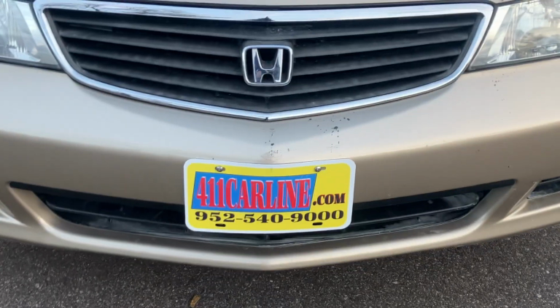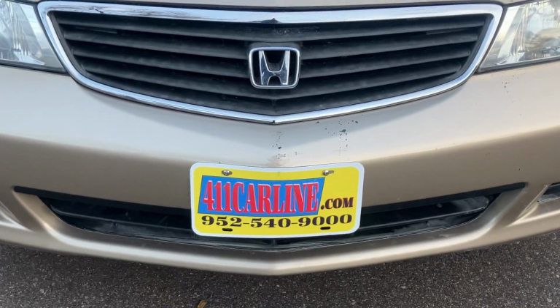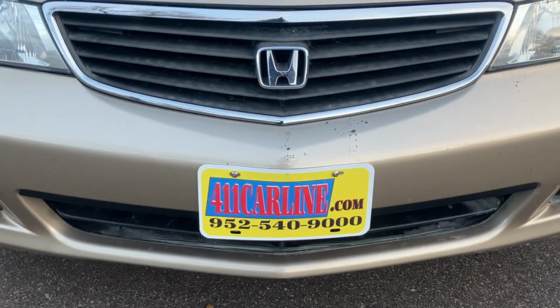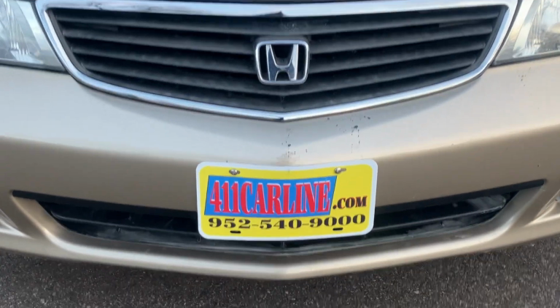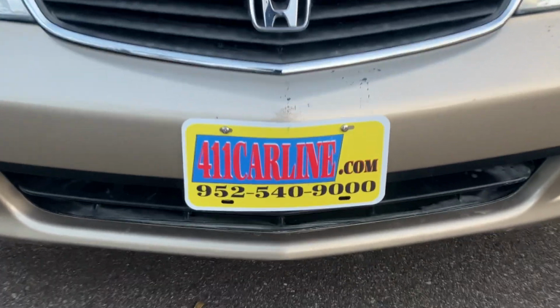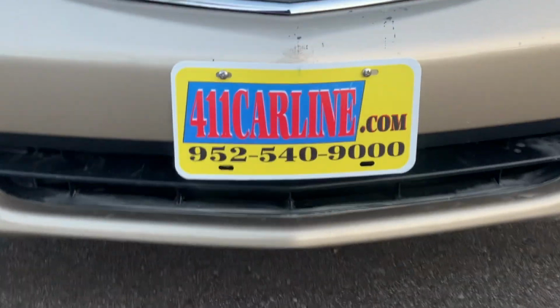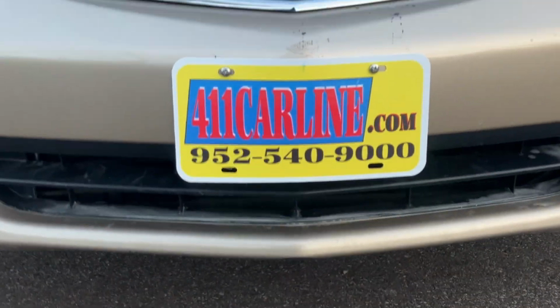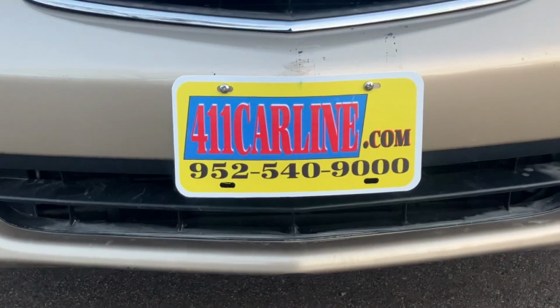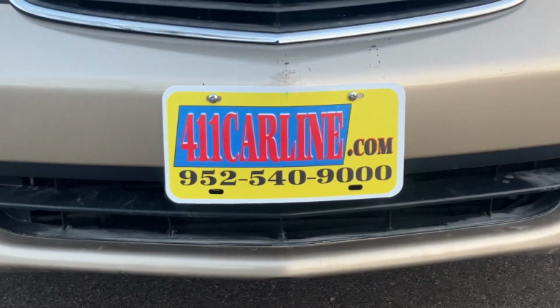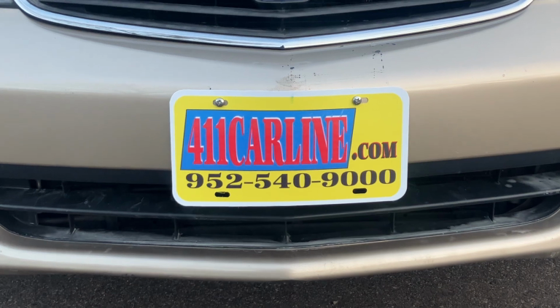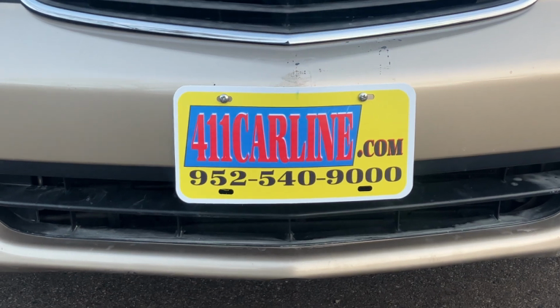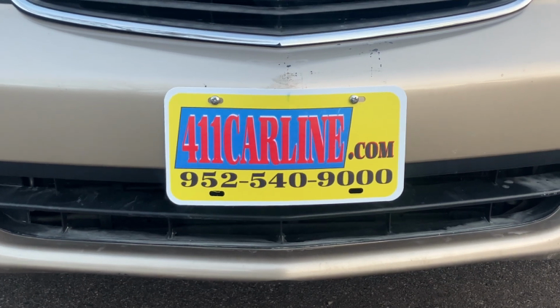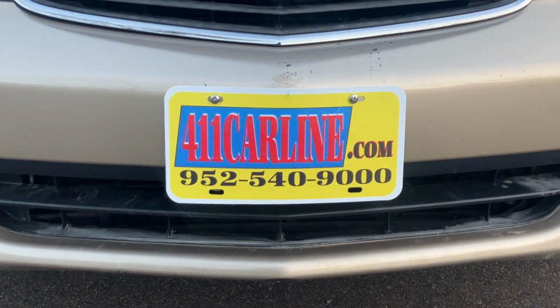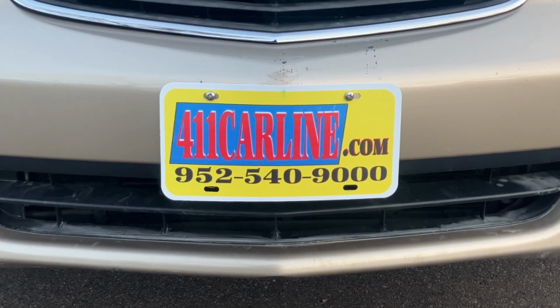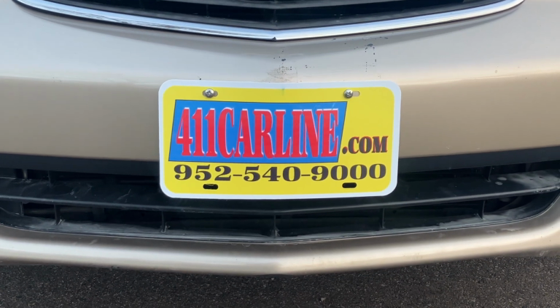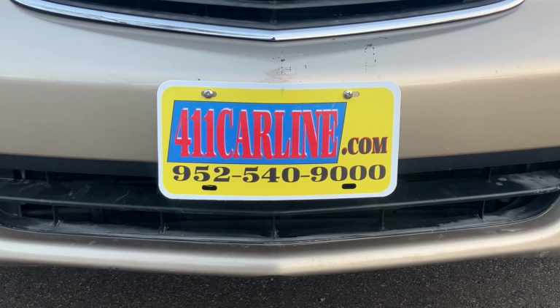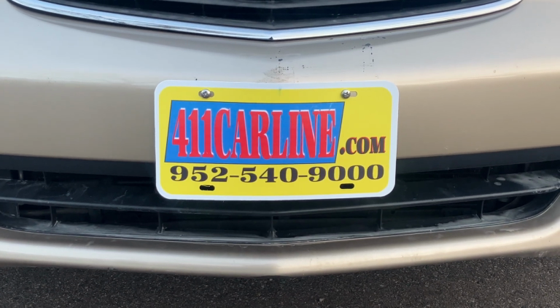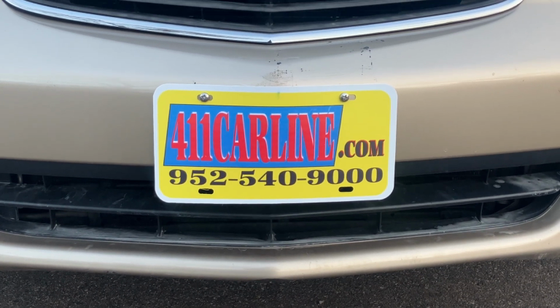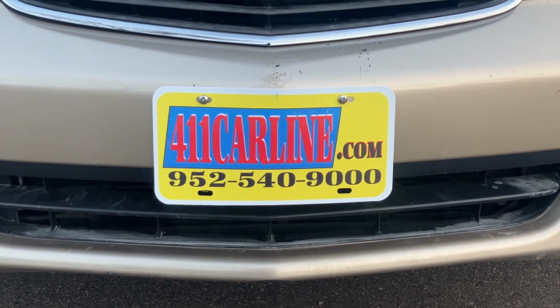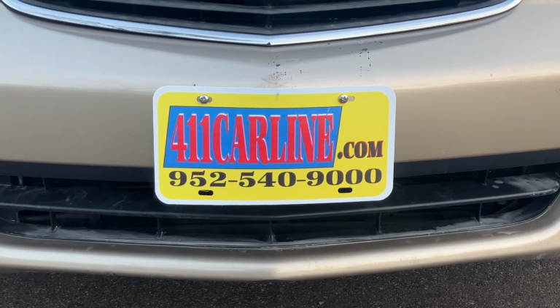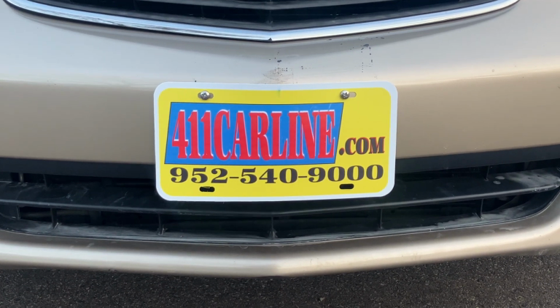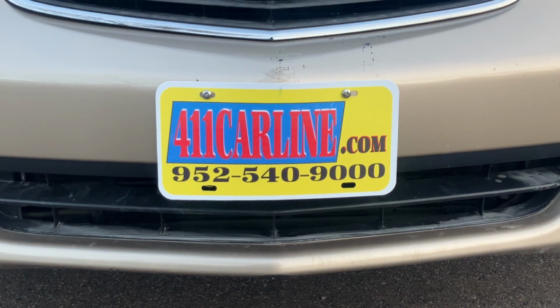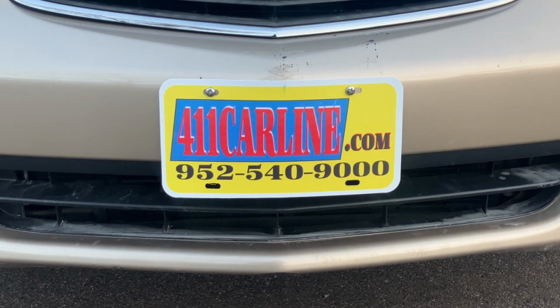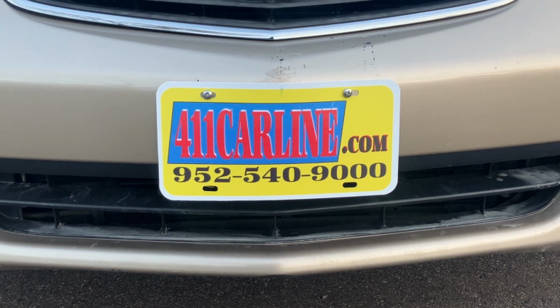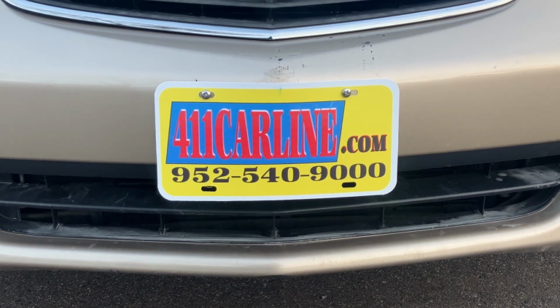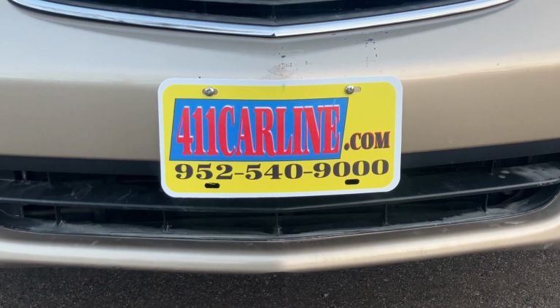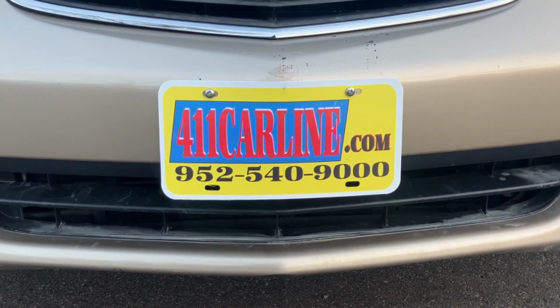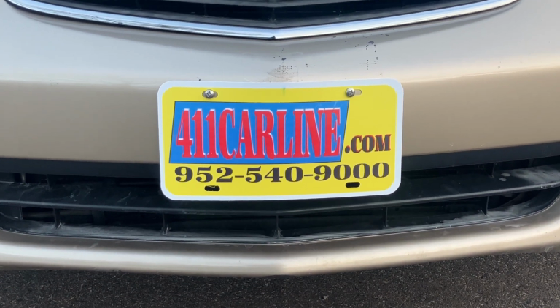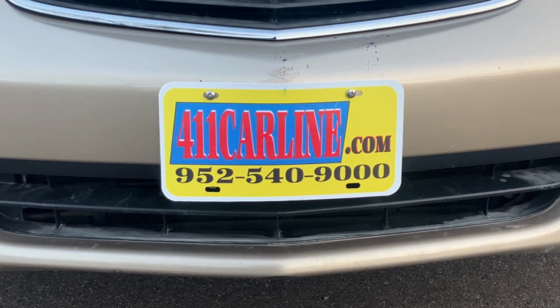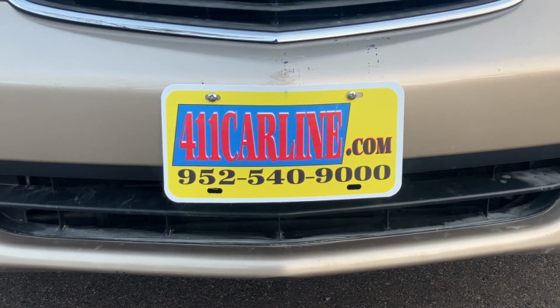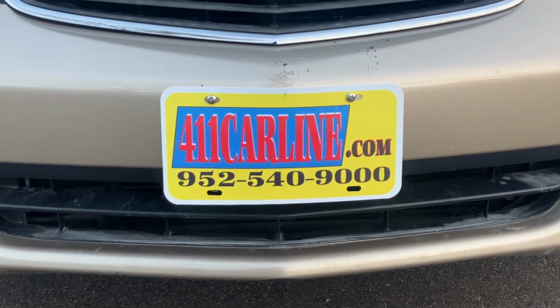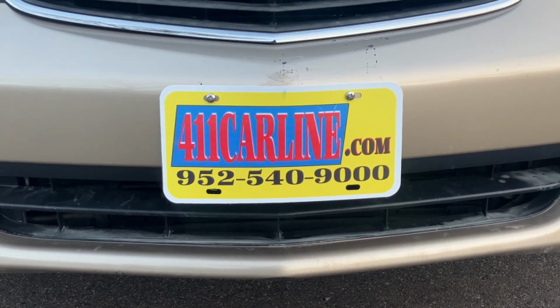Welcome to 411carline.com. You can find us at 411carline.com. On our website you'll find pricing information, vehicle information, vehicle photos, as well as a free Carfax. Click the Carfax Advantage Dealer icon to view the free Carfax on our website.